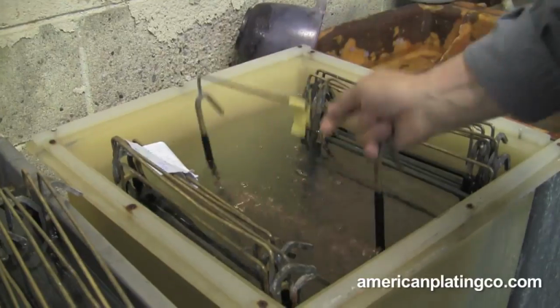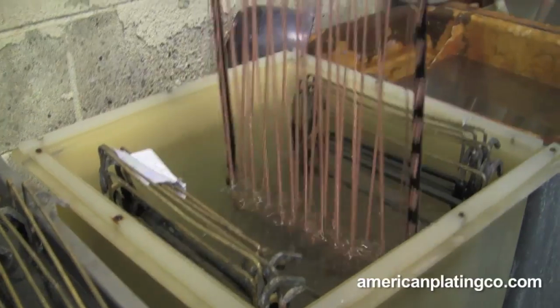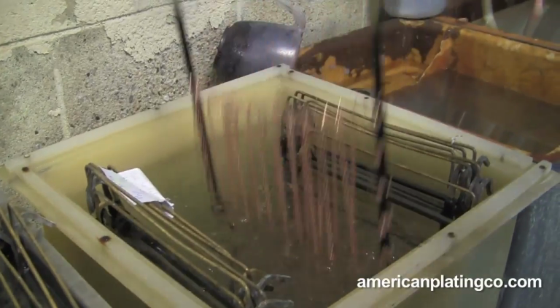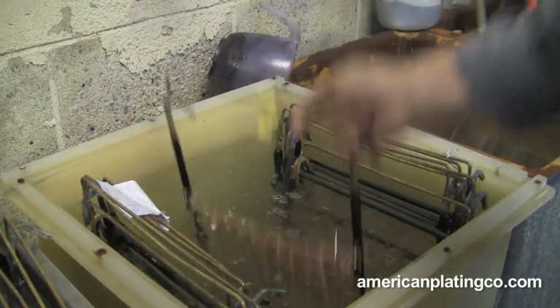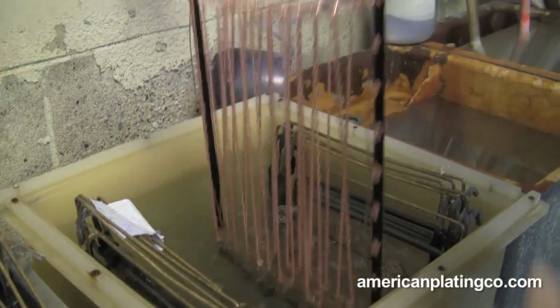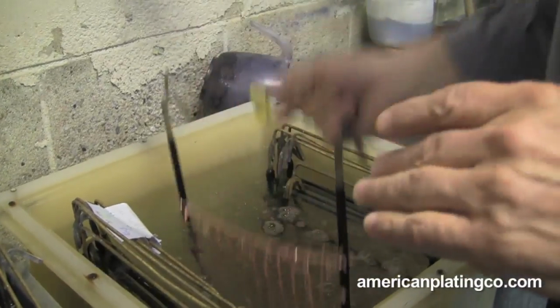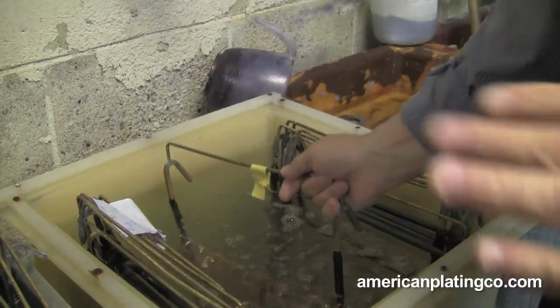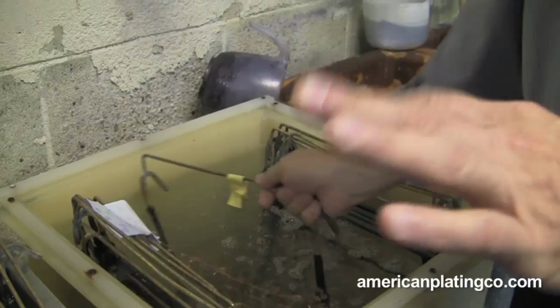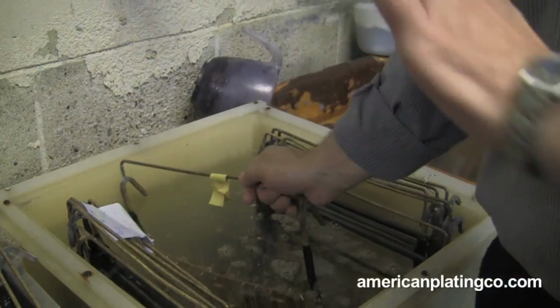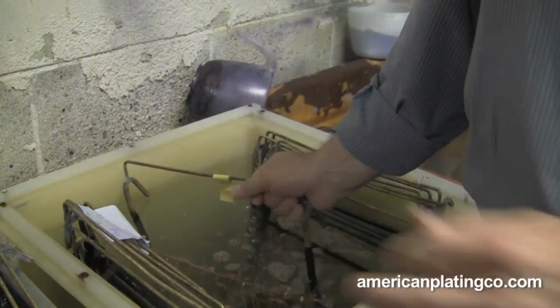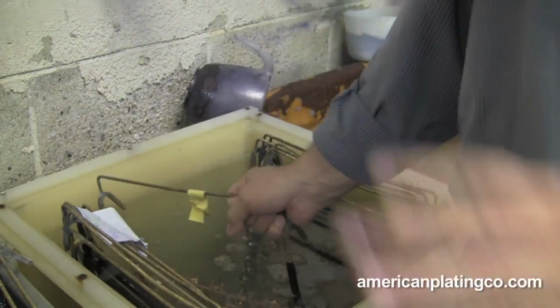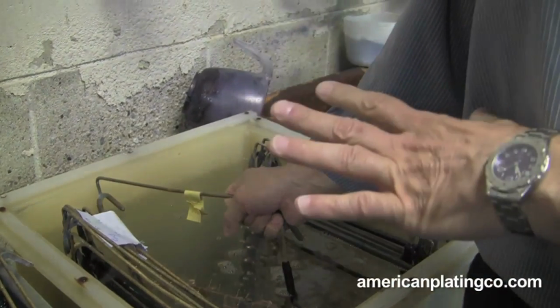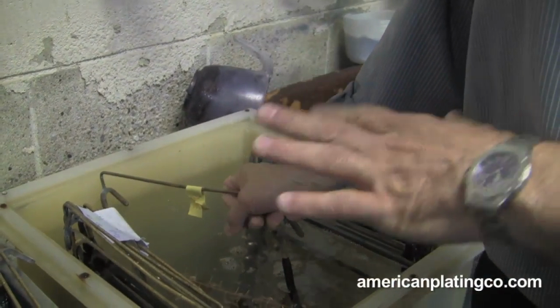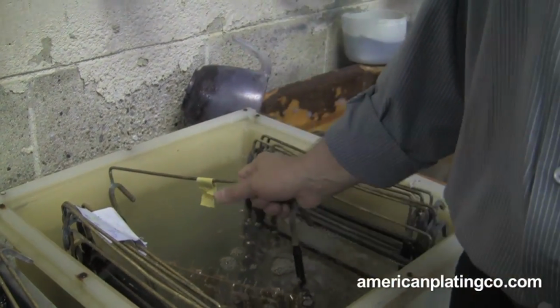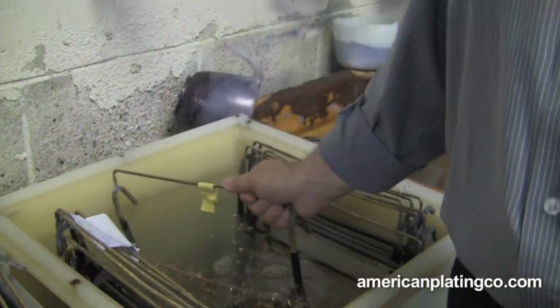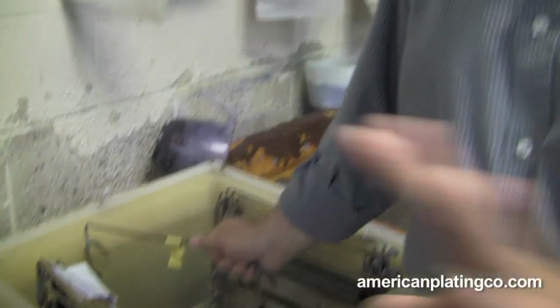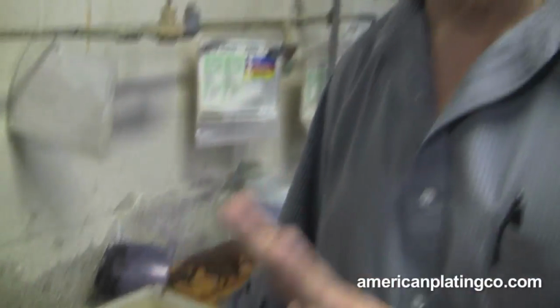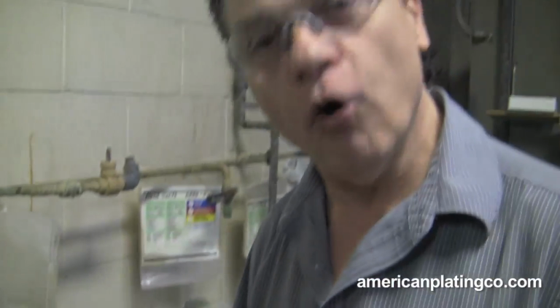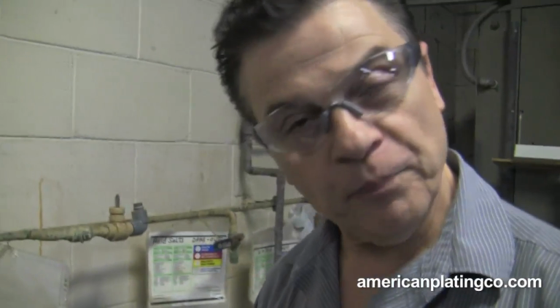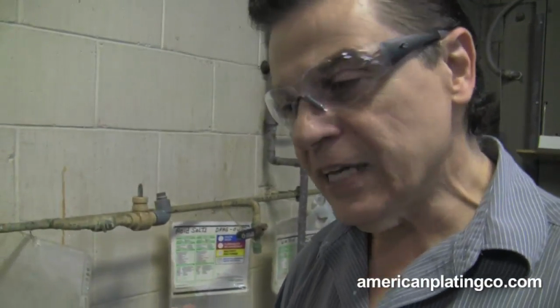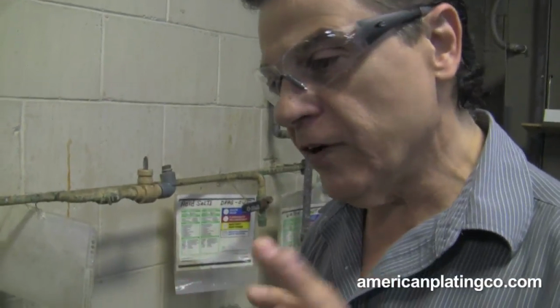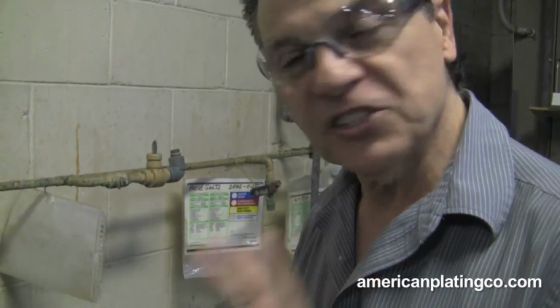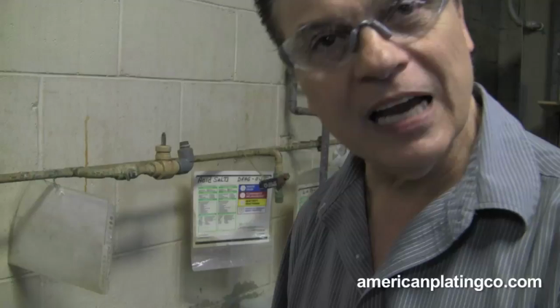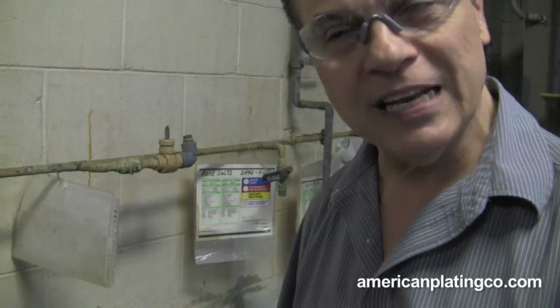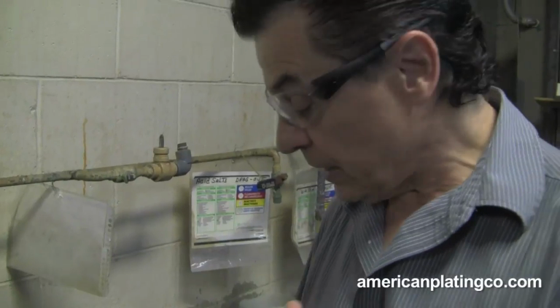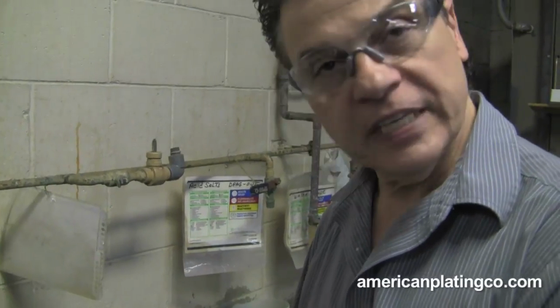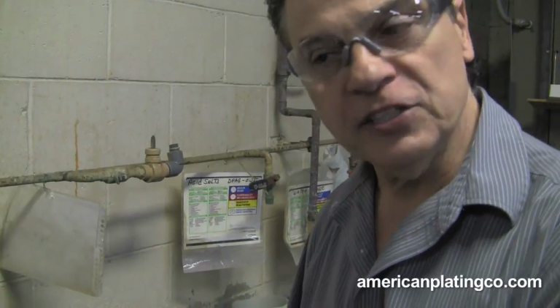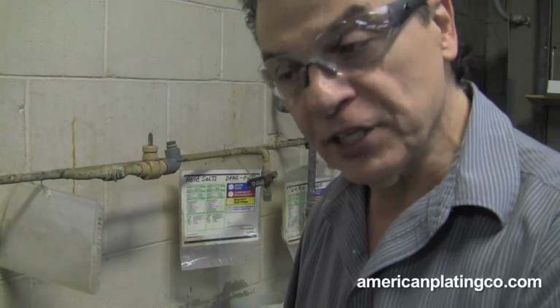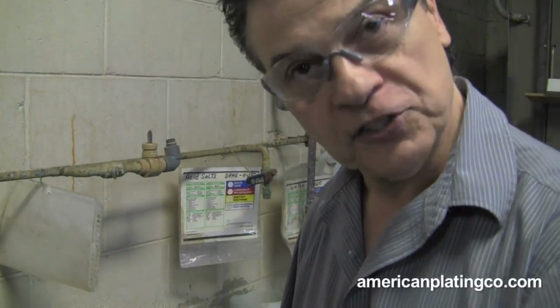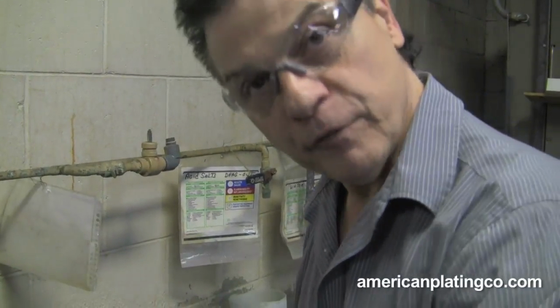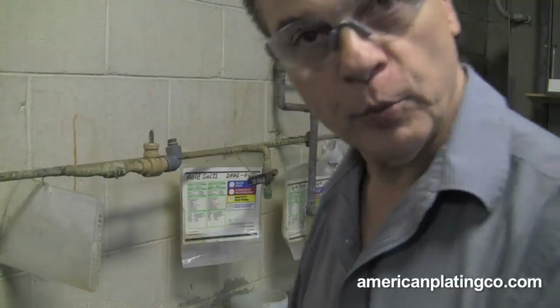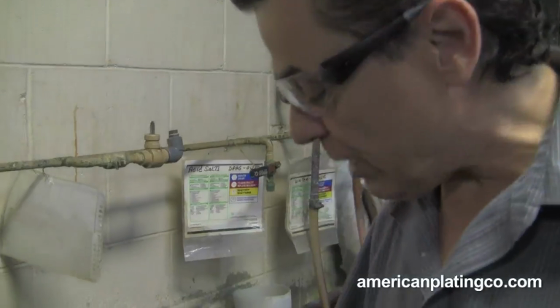Now I'm going to another acid. I'm 'killing' — what I mean by killing is I'm not killing the piece, I'm actually cleaning whatever's on there off. Any type of cyanide, whatever that is — the acid is going to actually kill the cyanide before I go to my next process.